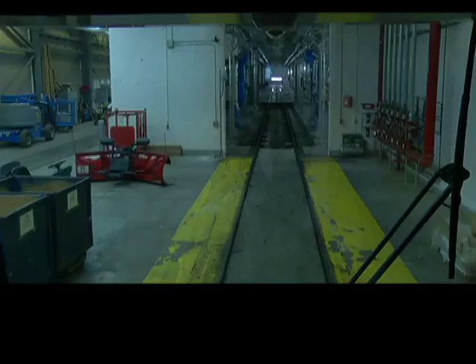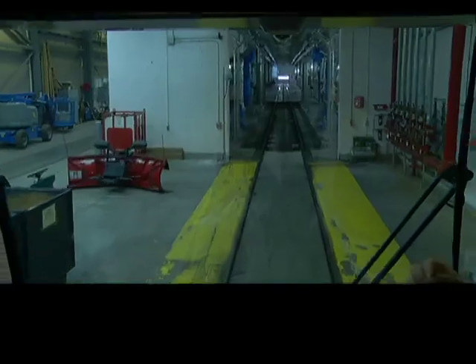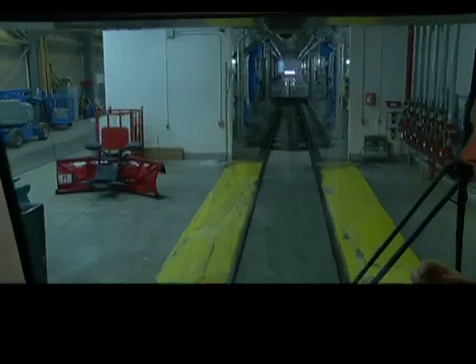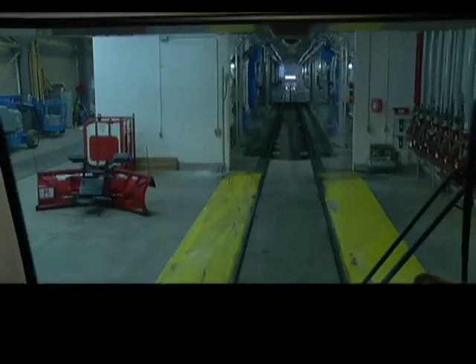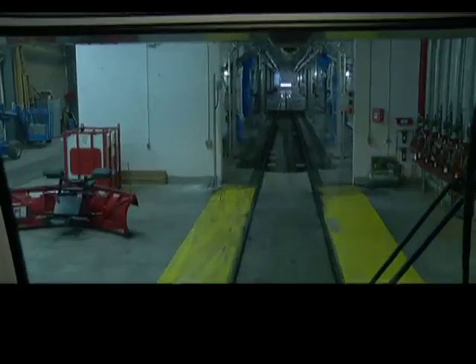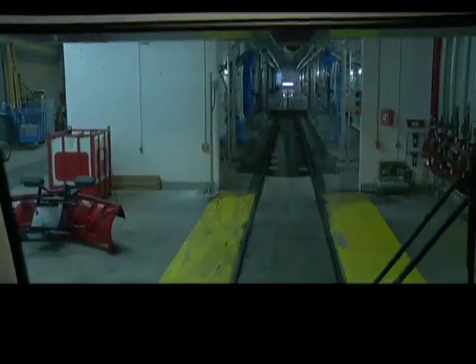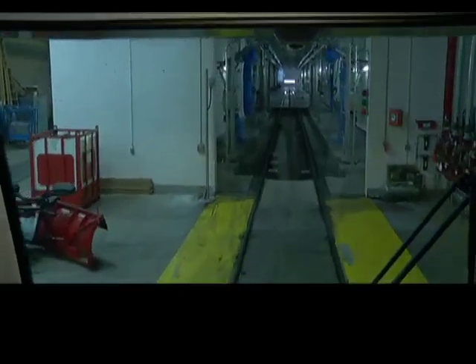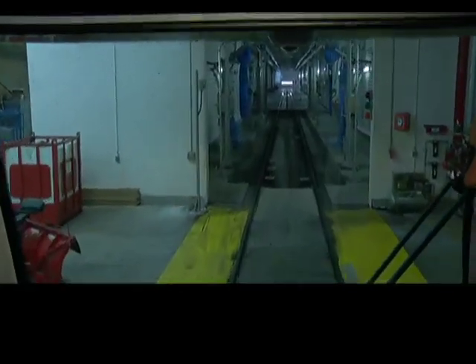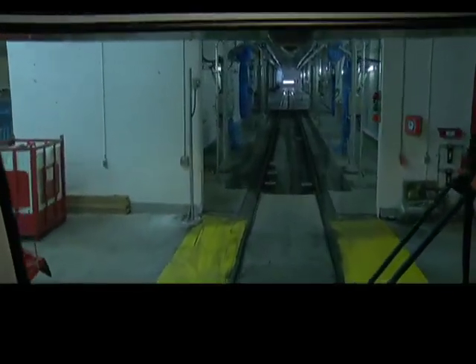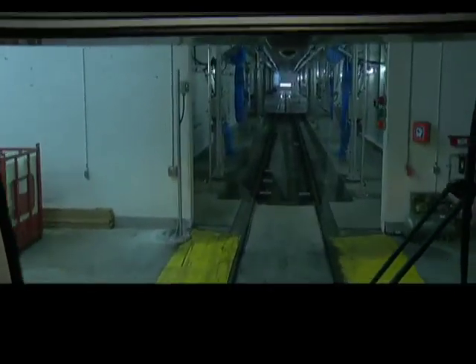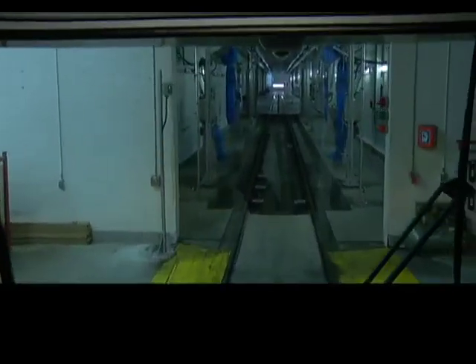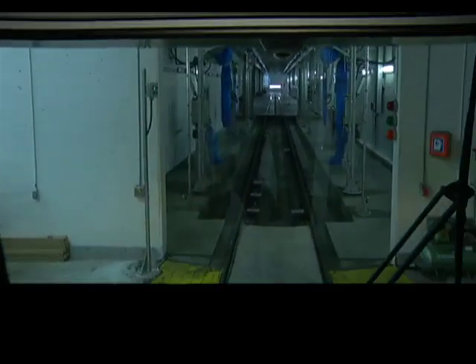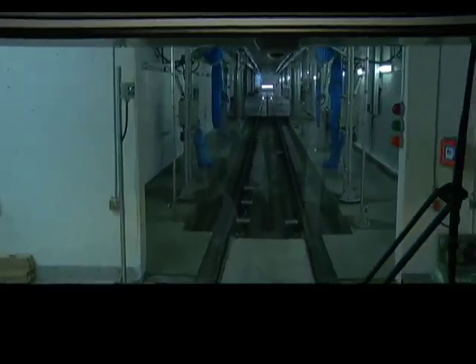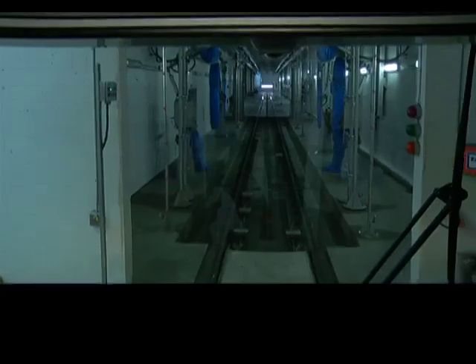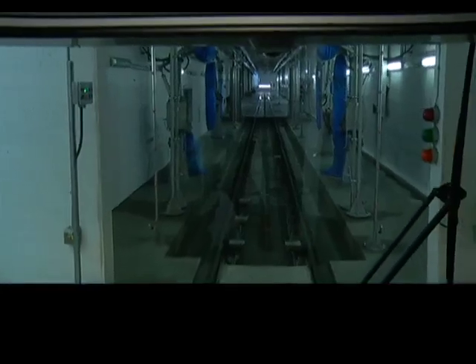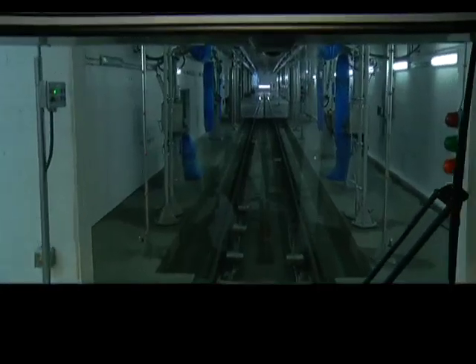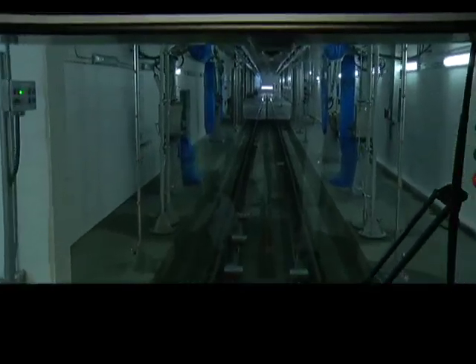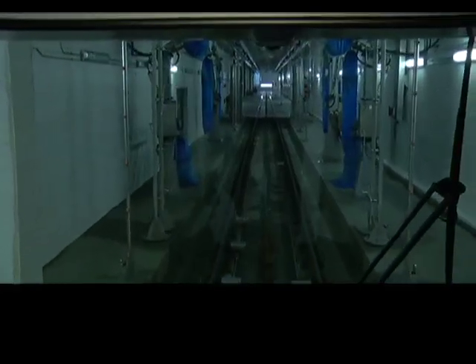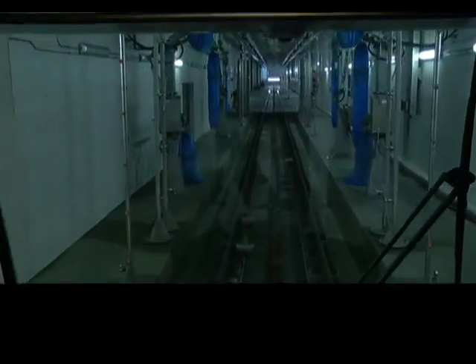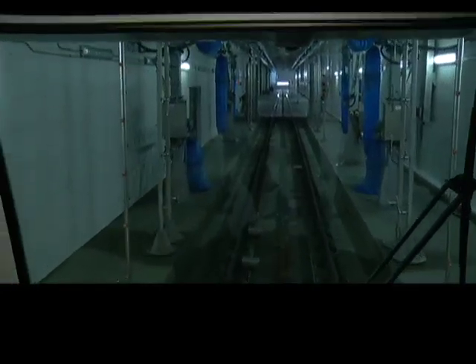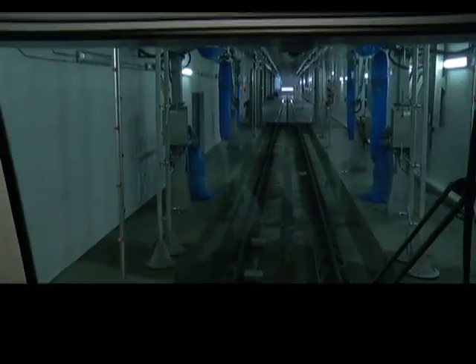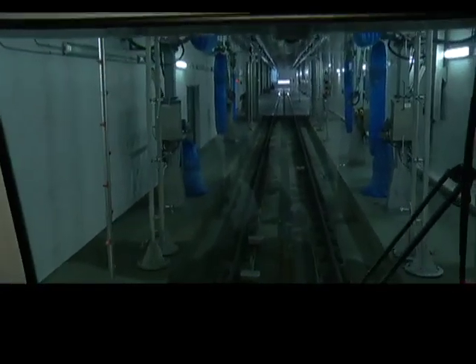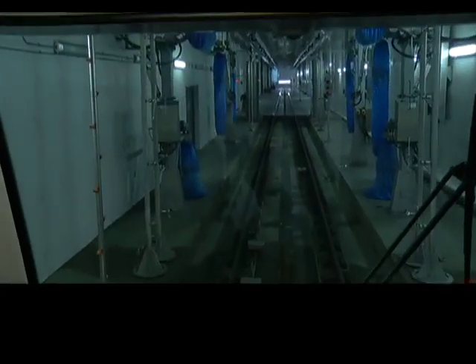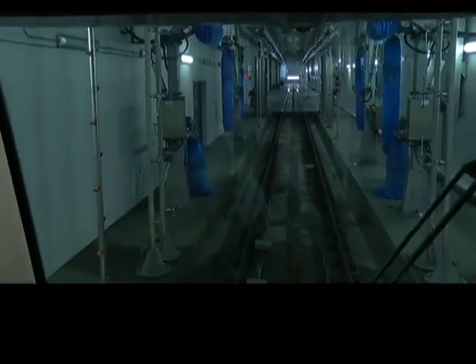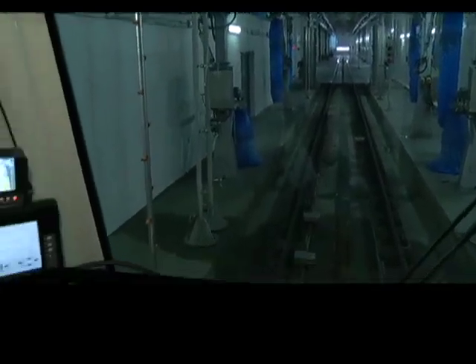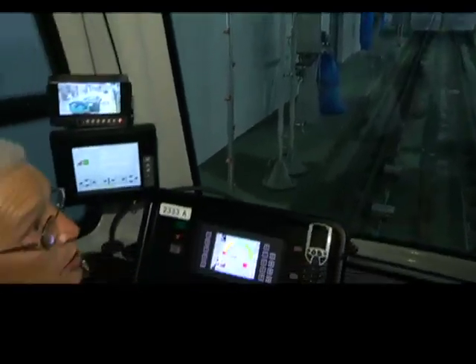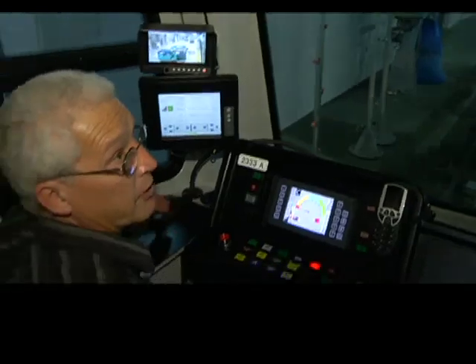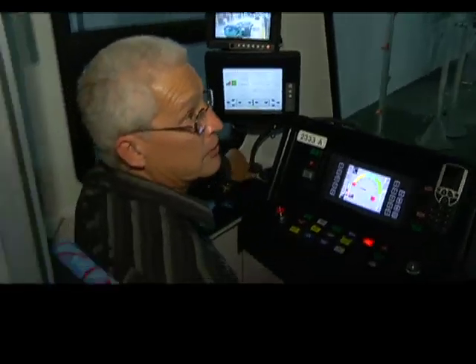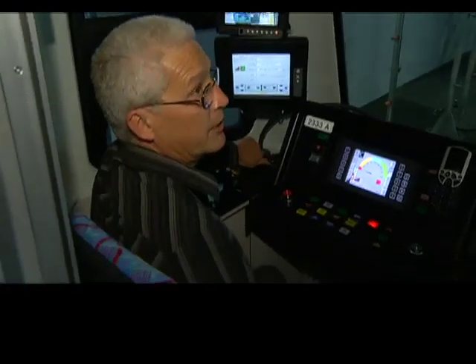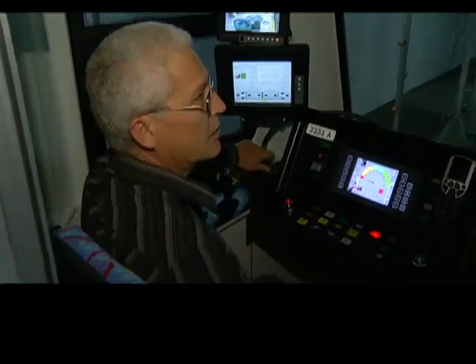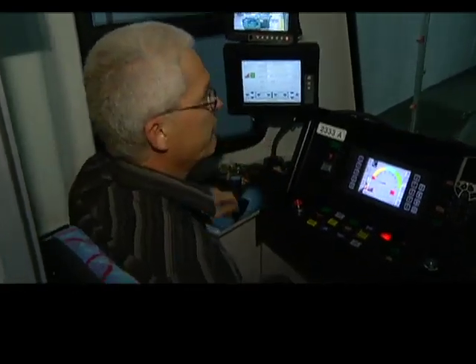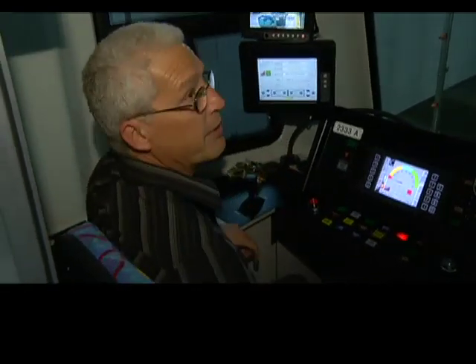How often is a C-Train car washed? That really depends on what the weather's like outside. If the weather is nasty, then they get washed more often. So it's kind of on demand.